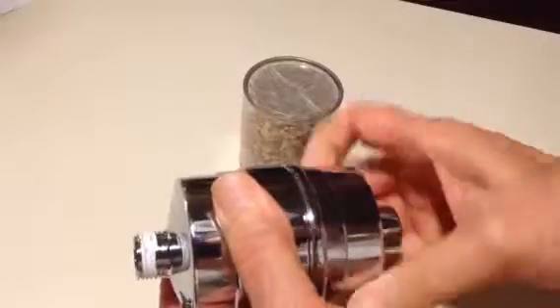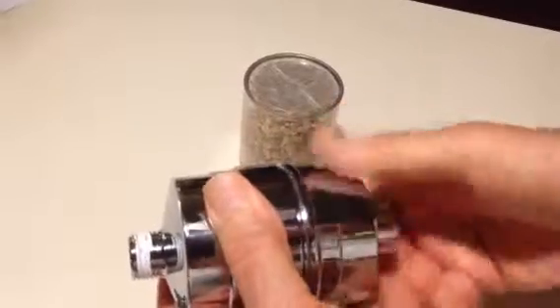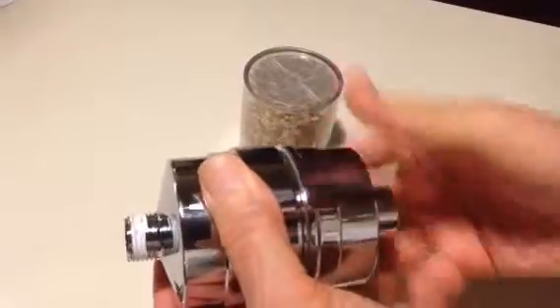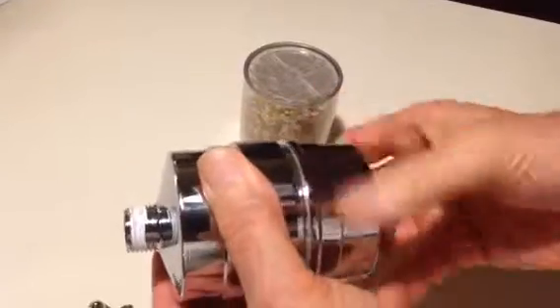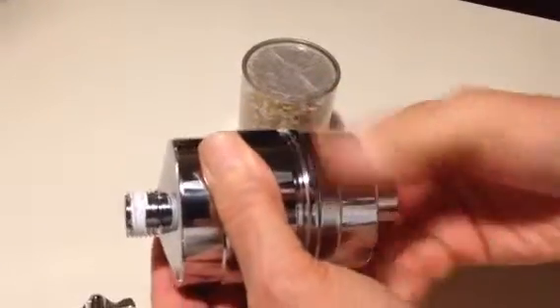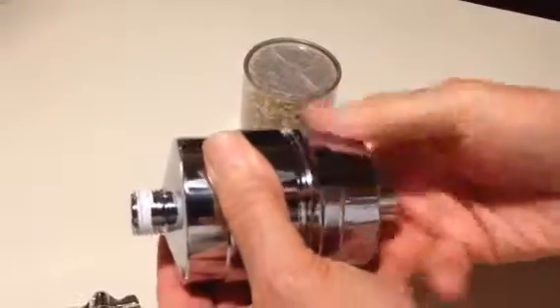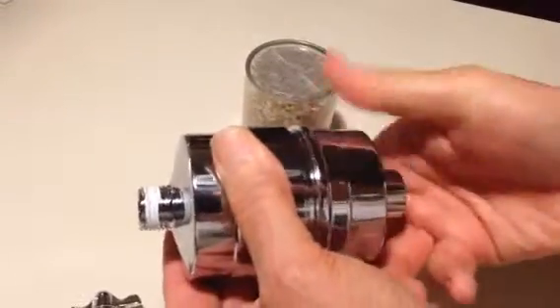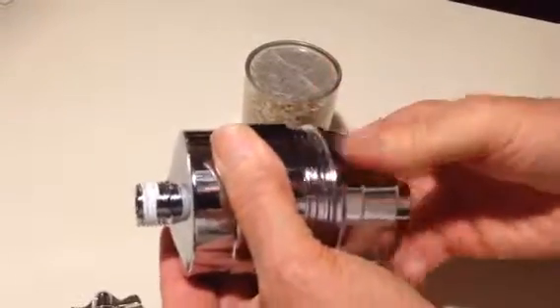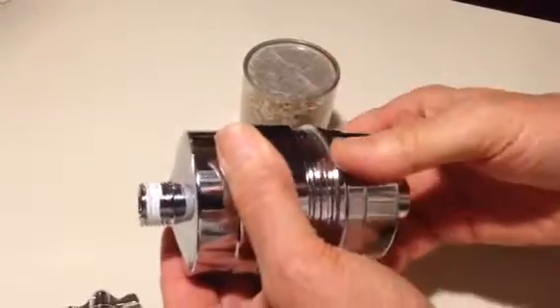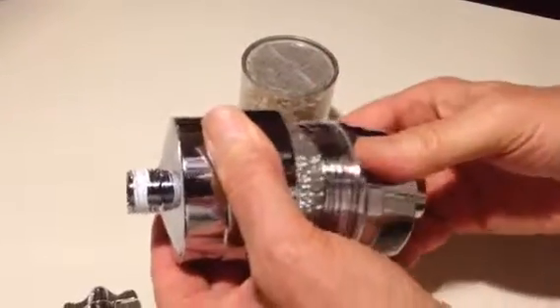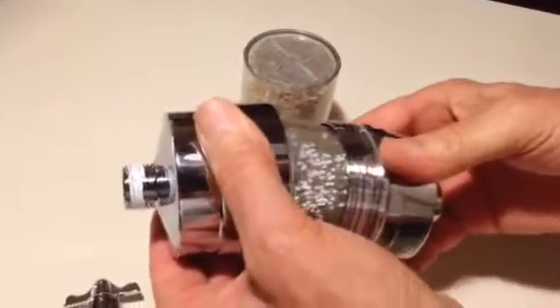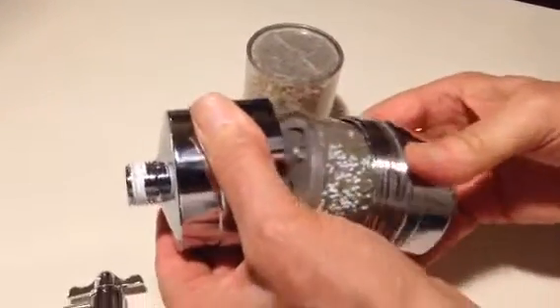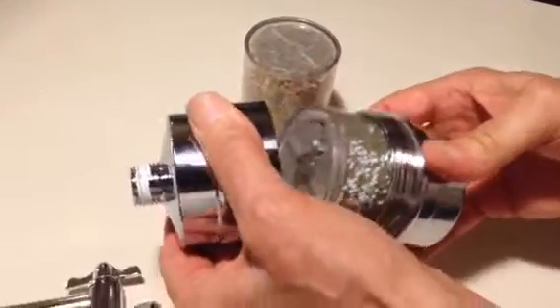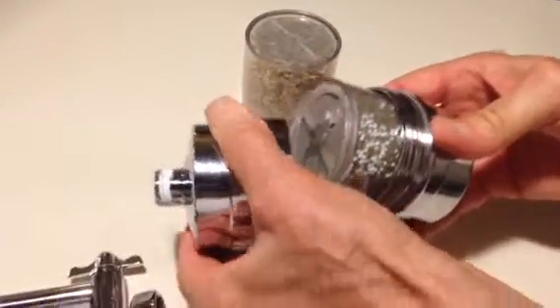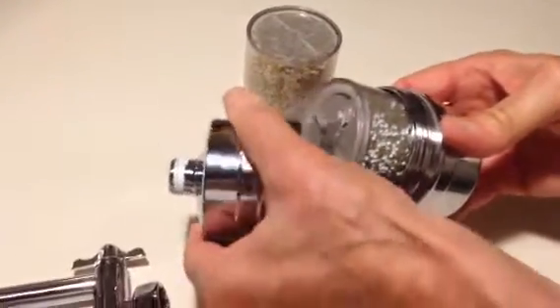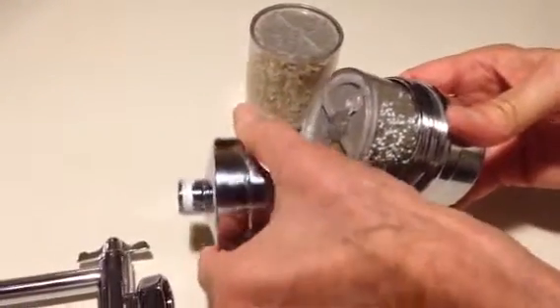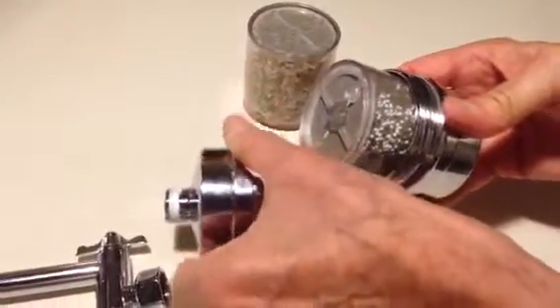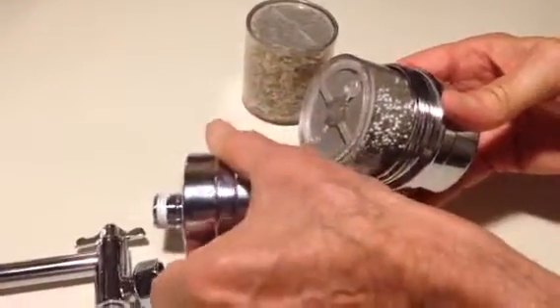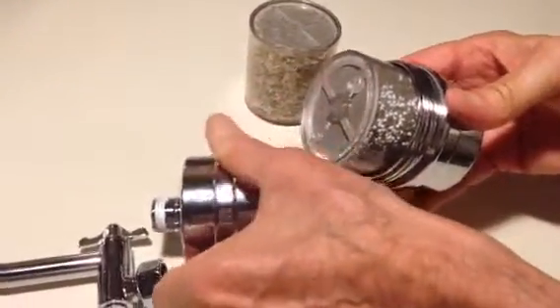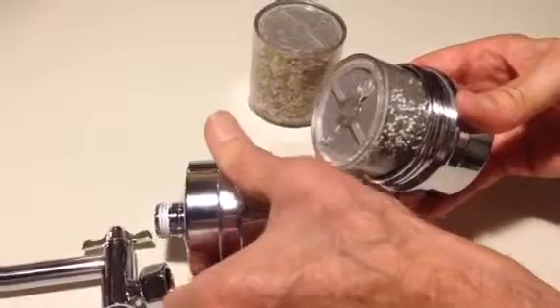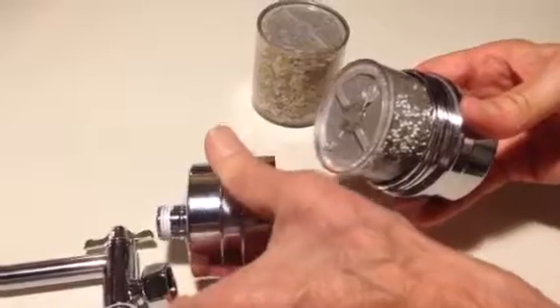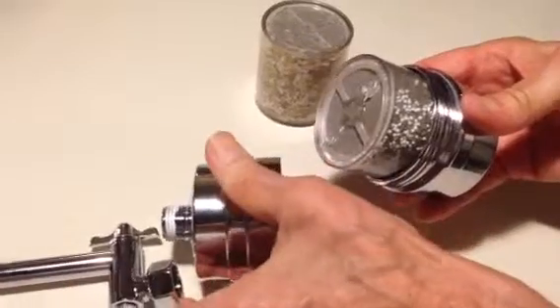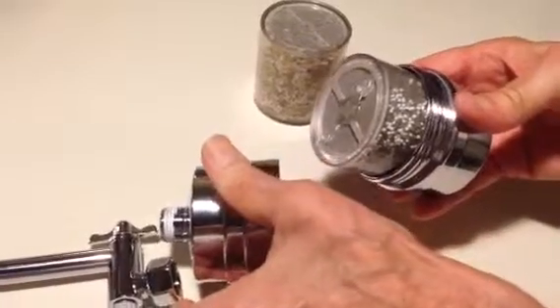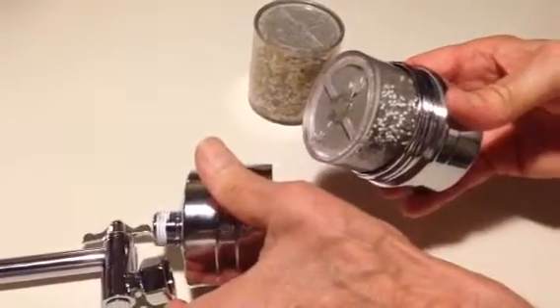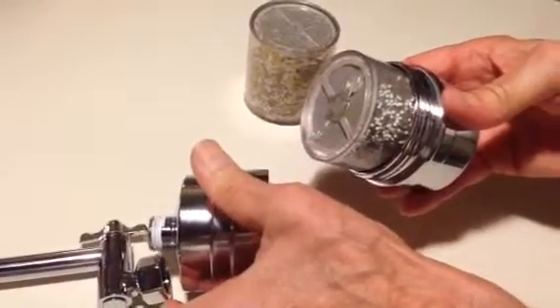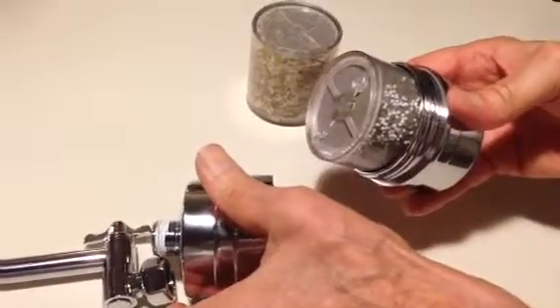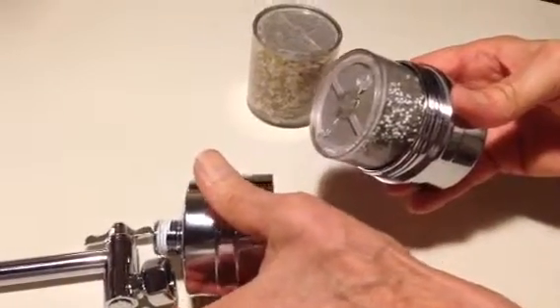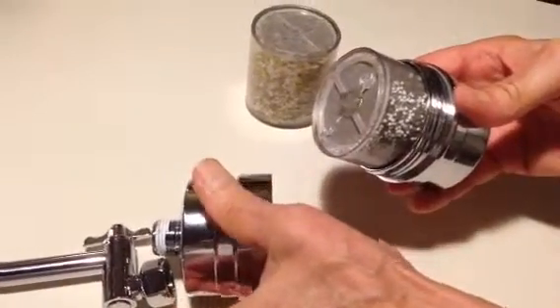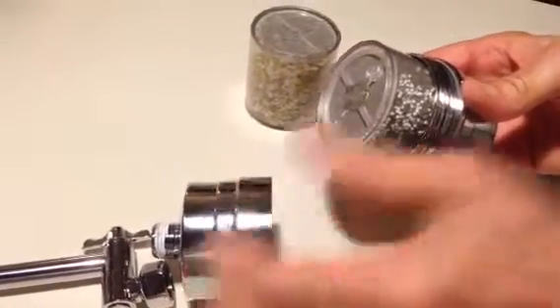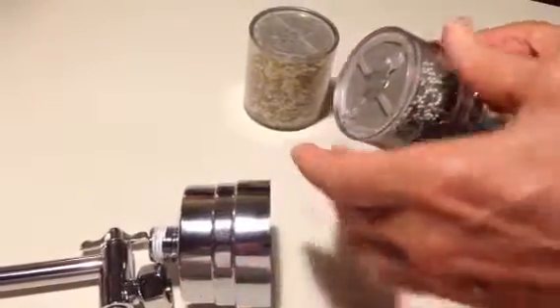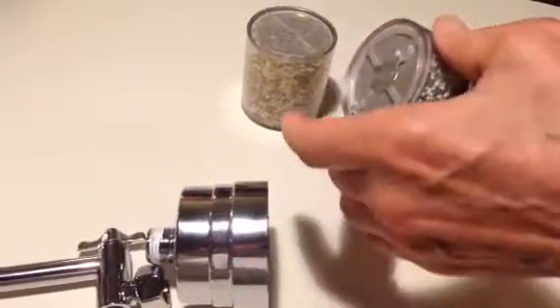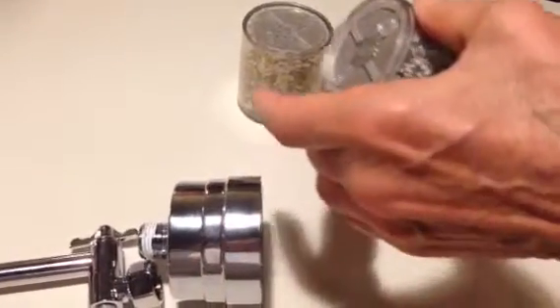This is an all-metal filter, by the way. And we're exposing the cartridge like so. Here's the used cartridge.